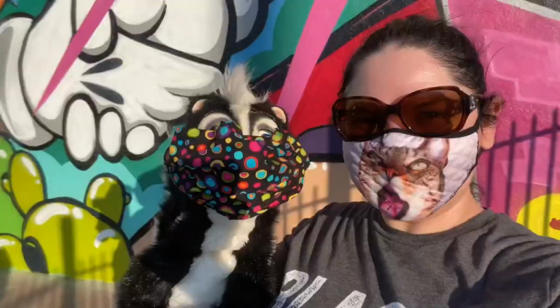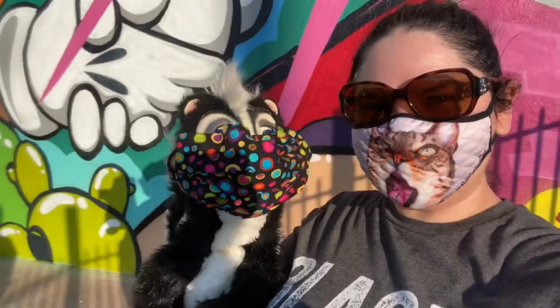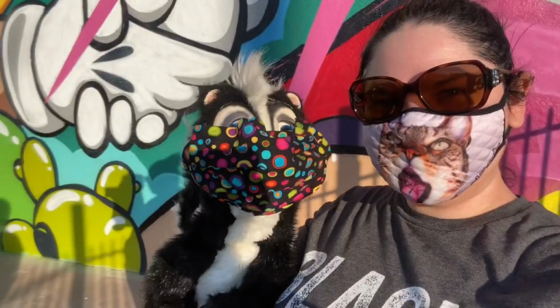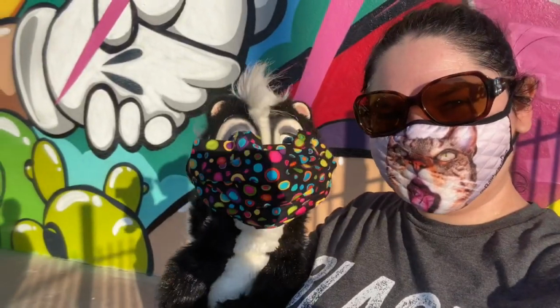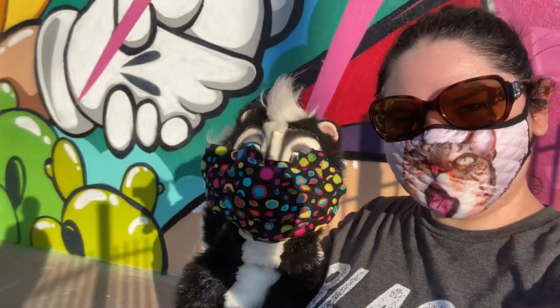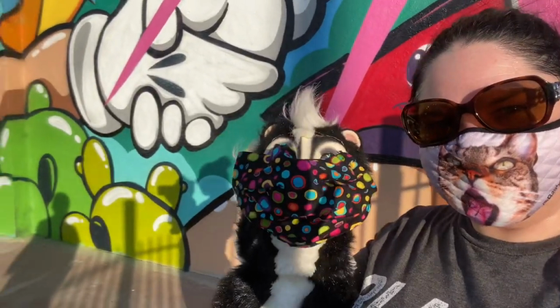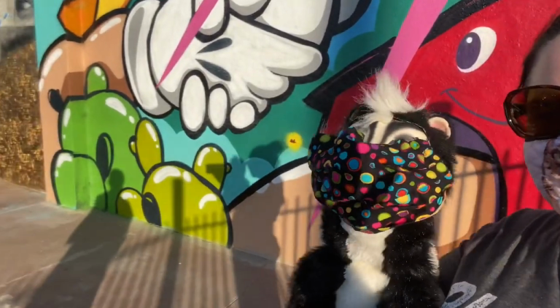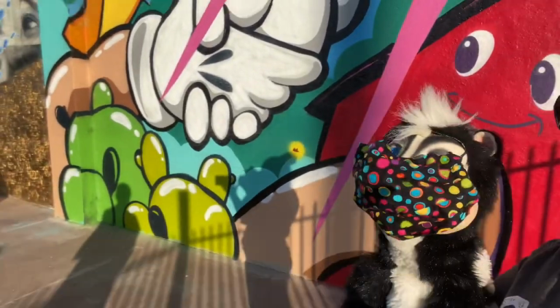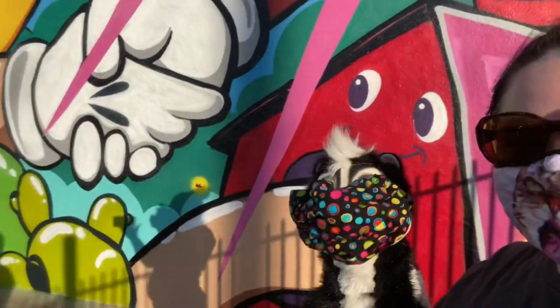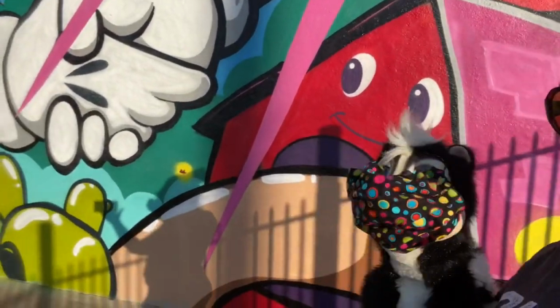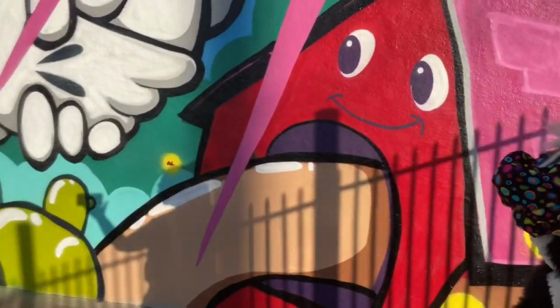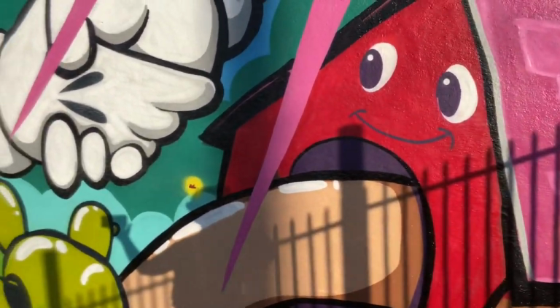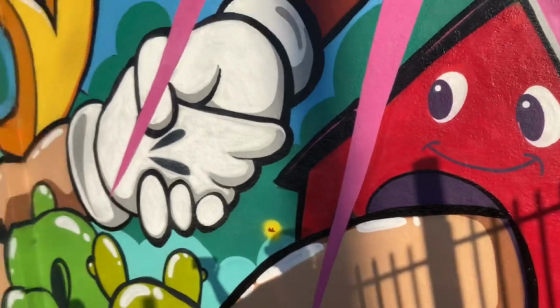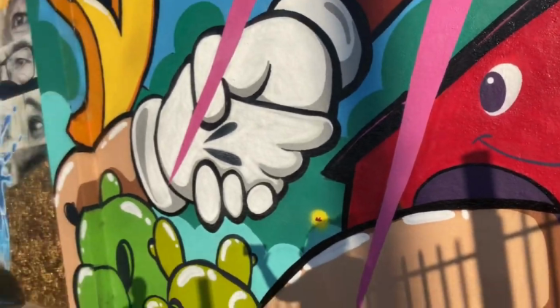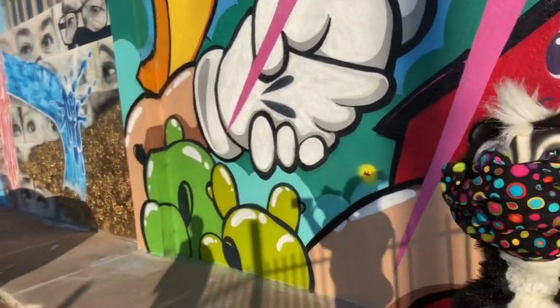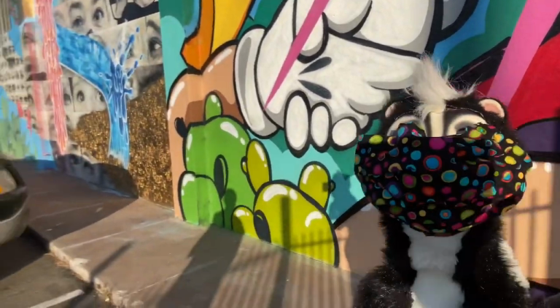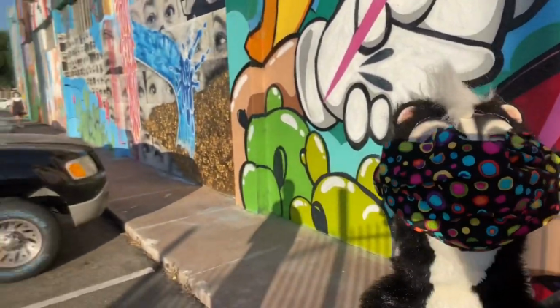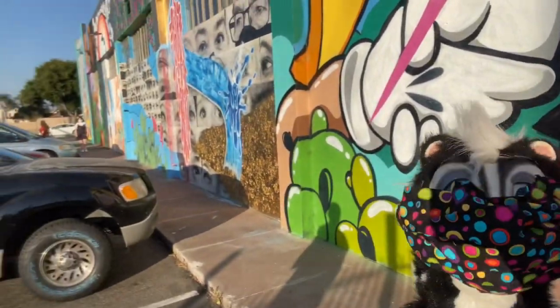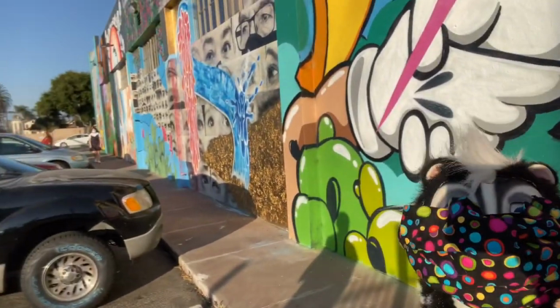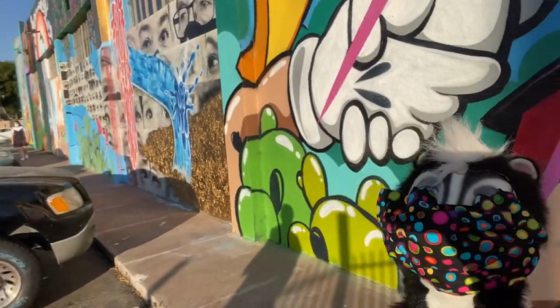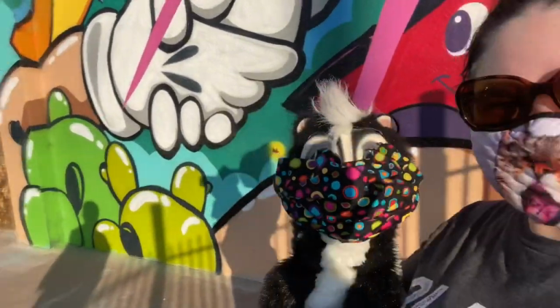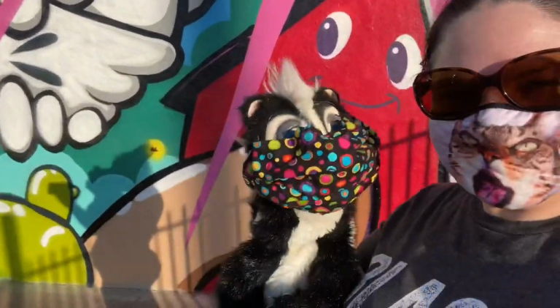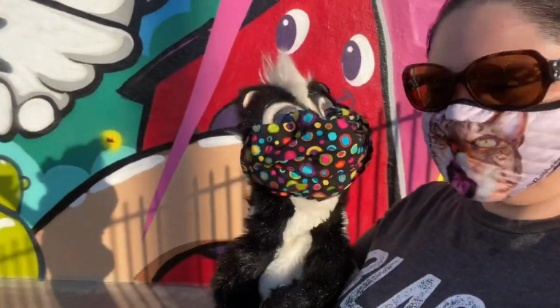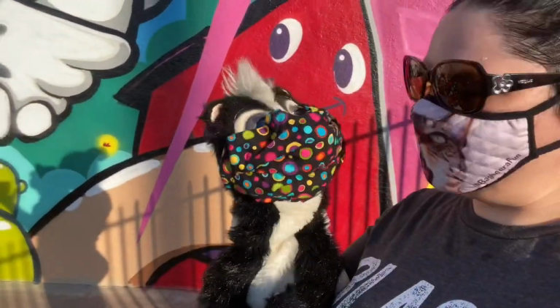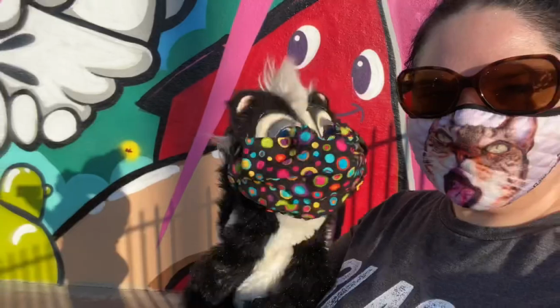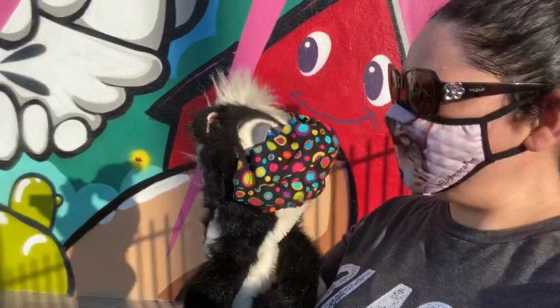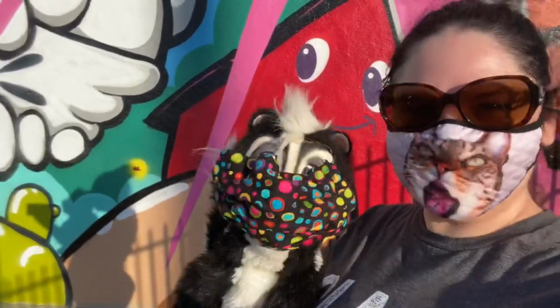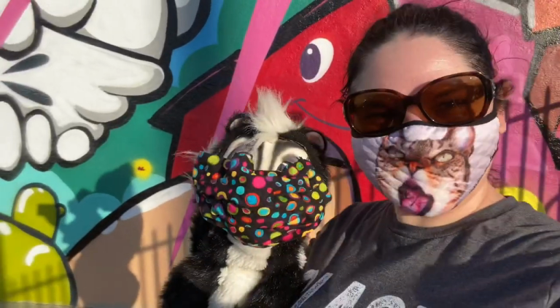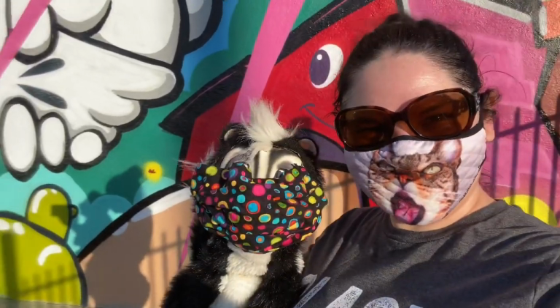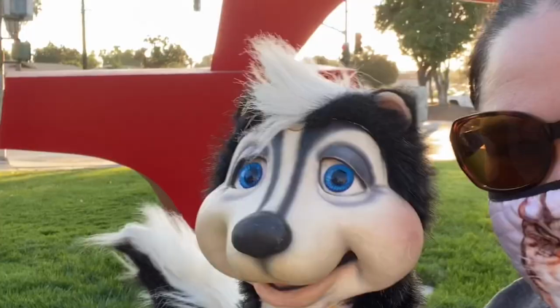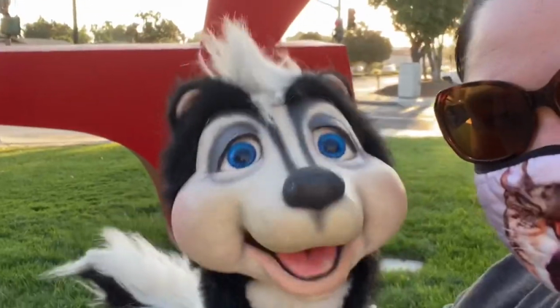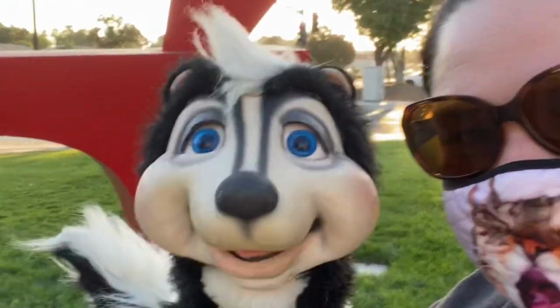We found more art! Look — this is so cool! It's a dollhouse! The whole wall is done, it's really neat. Let's take a picture! This one's so big!